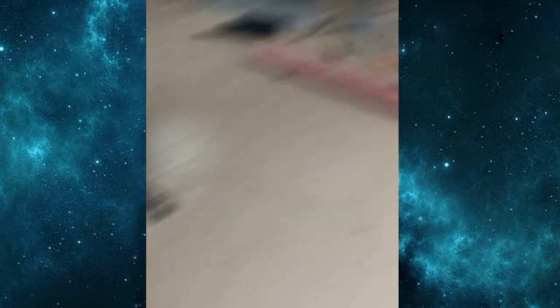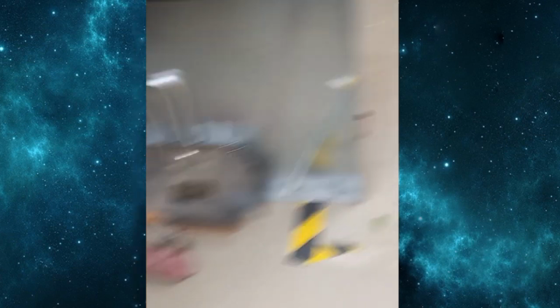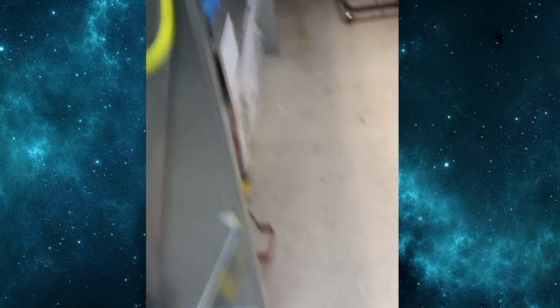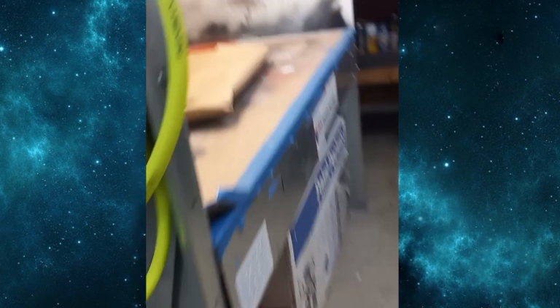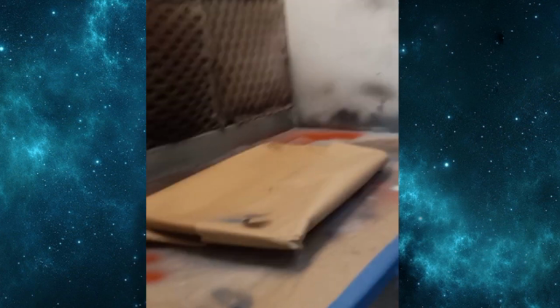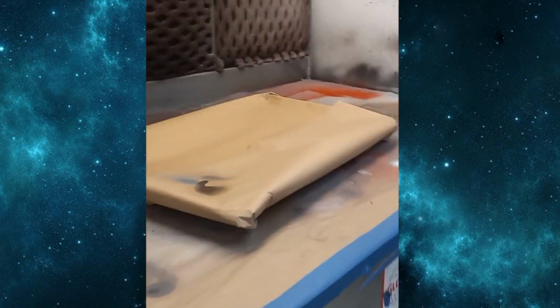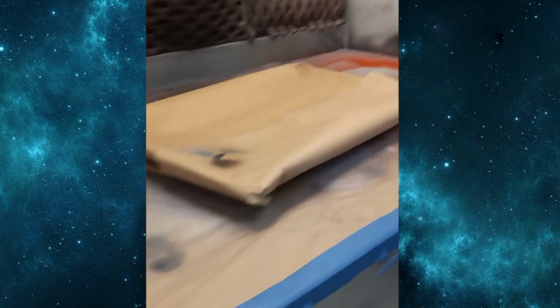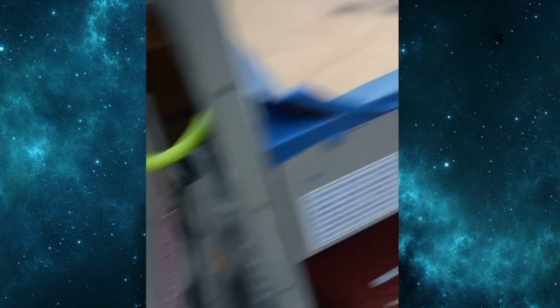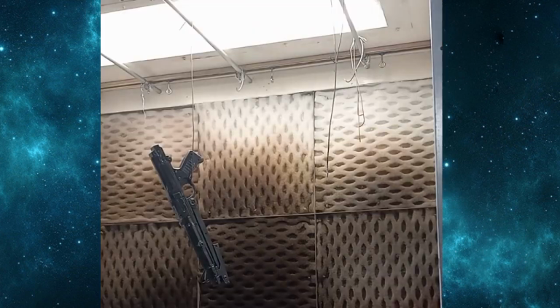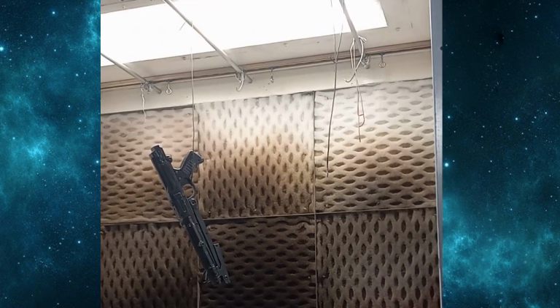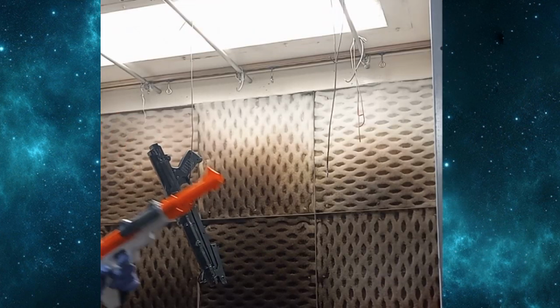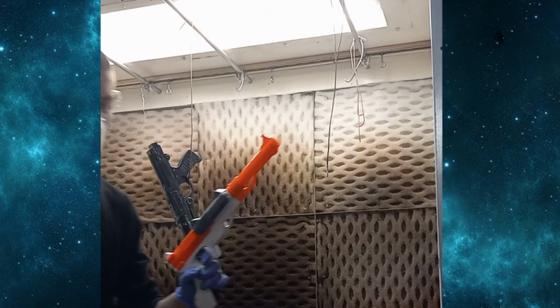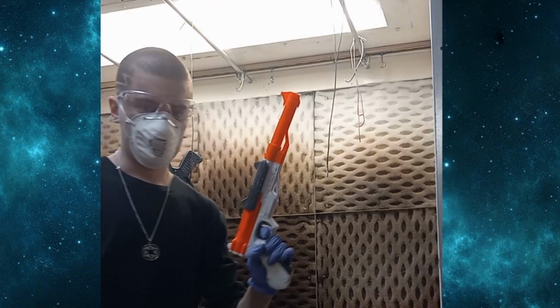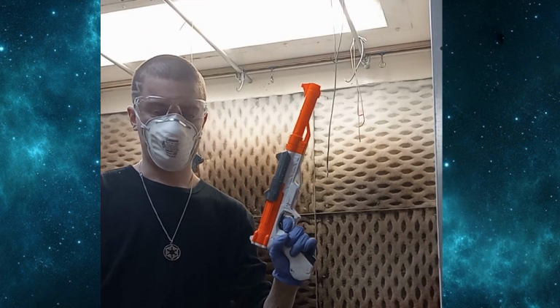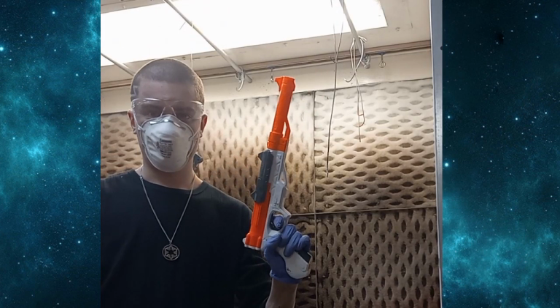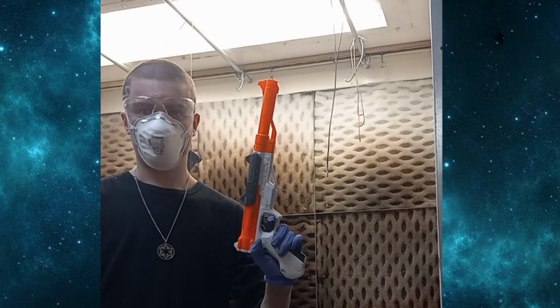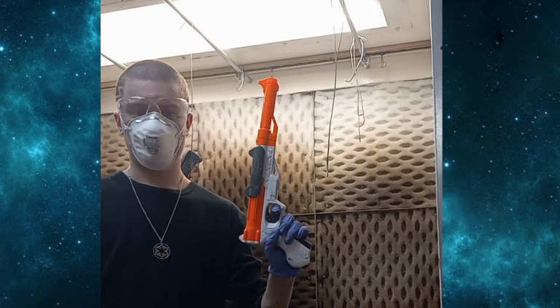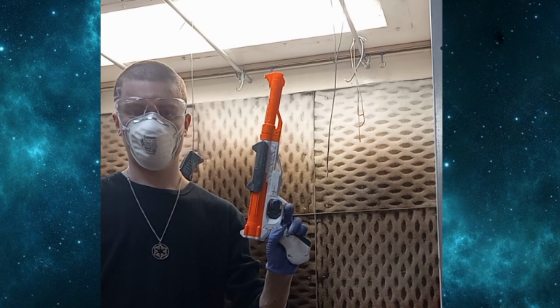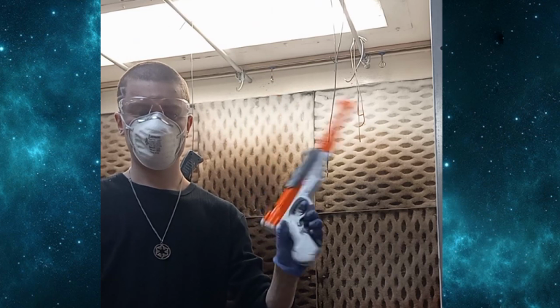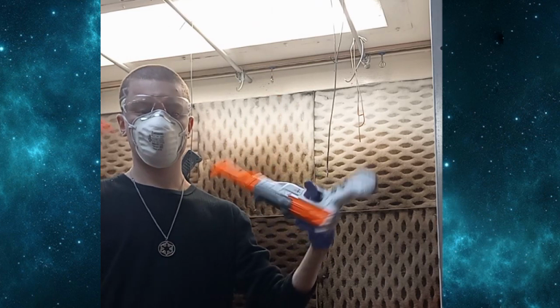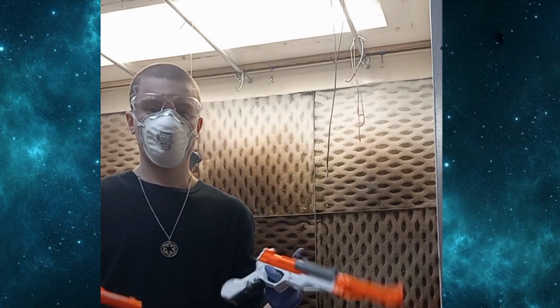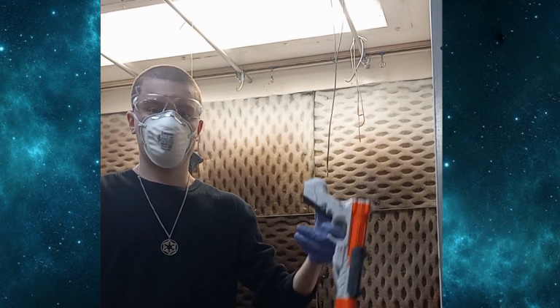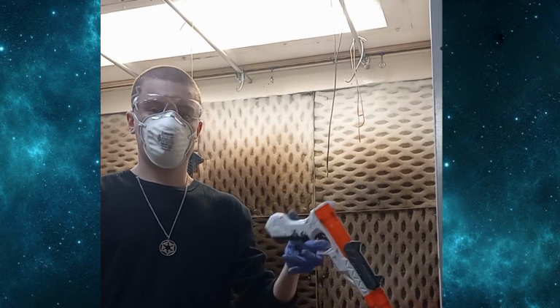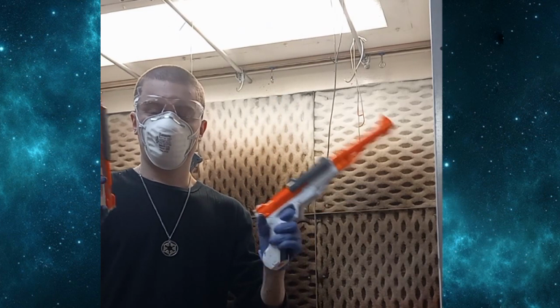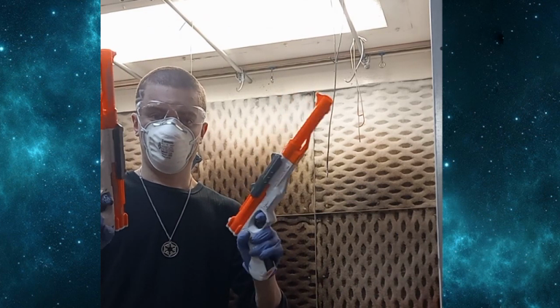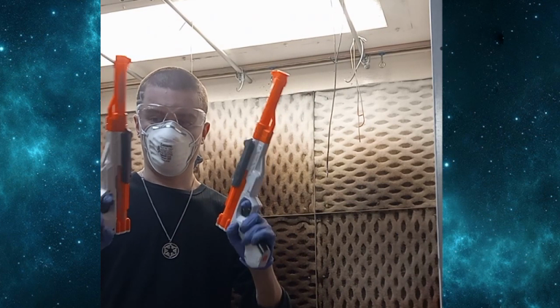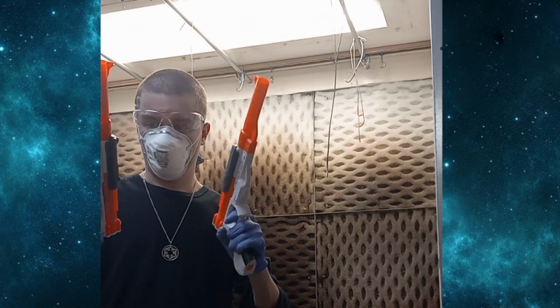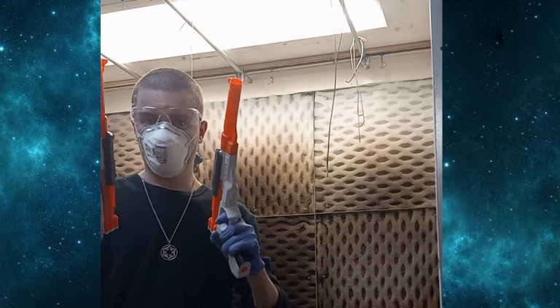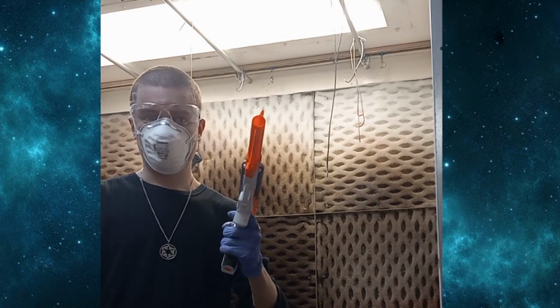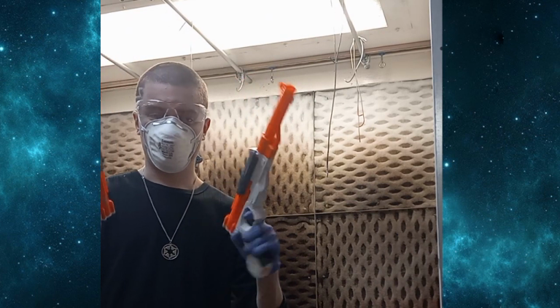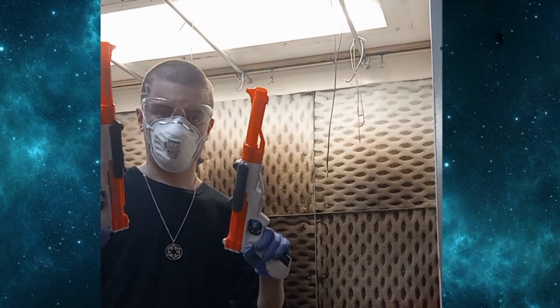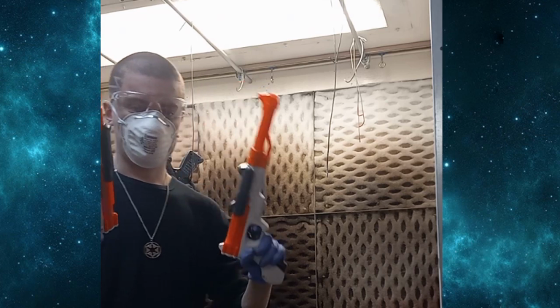The next step is now spray paint. So now for your Jango Fett Westar-34 pistols, we need to be using chrome — that's about the only color we need.